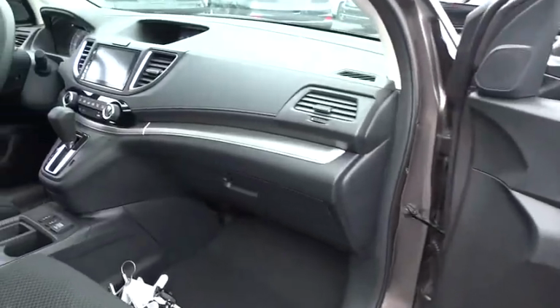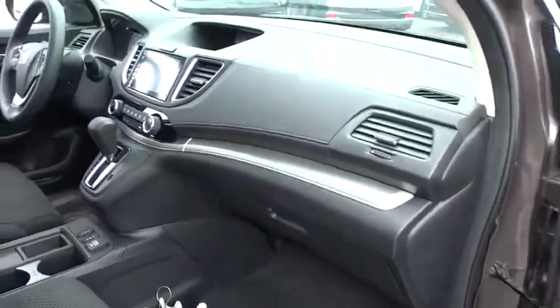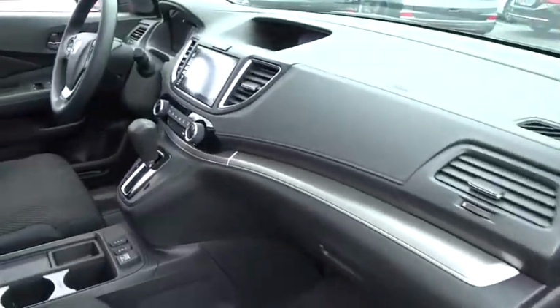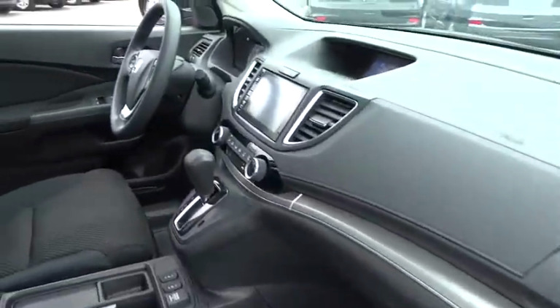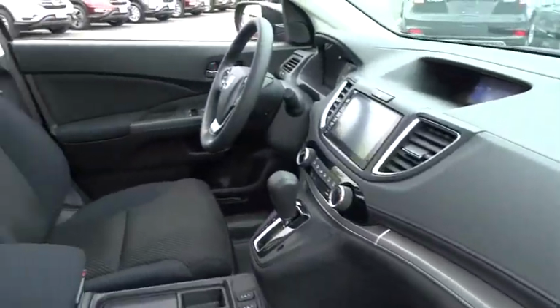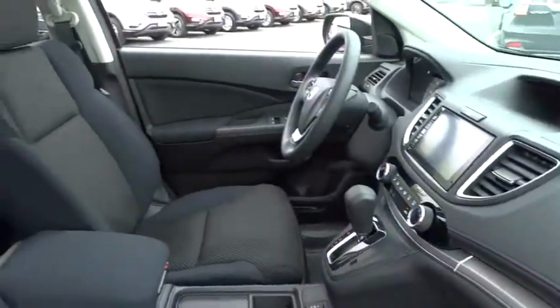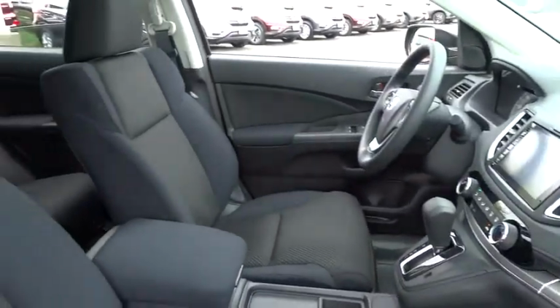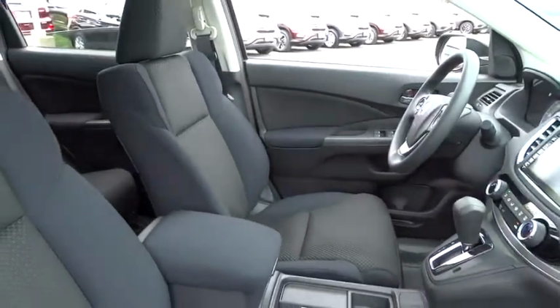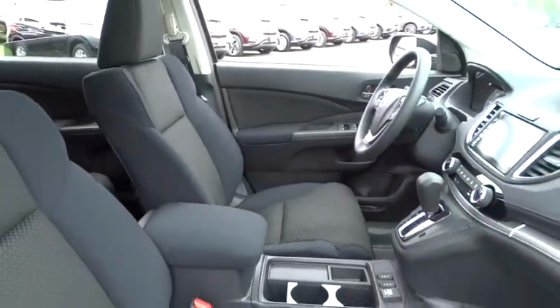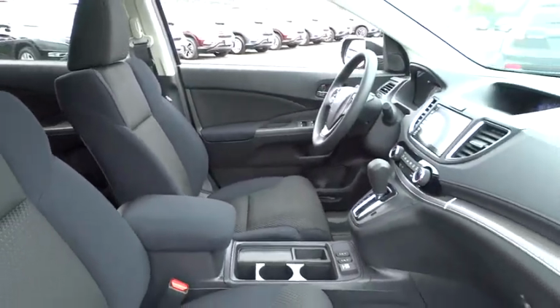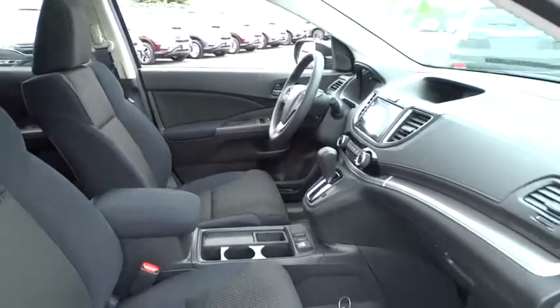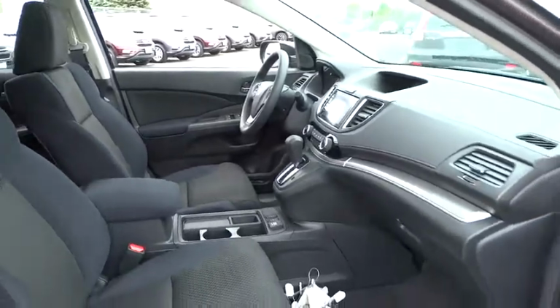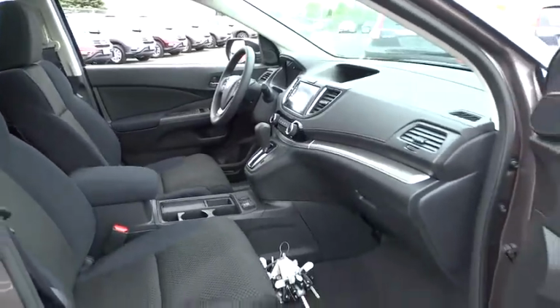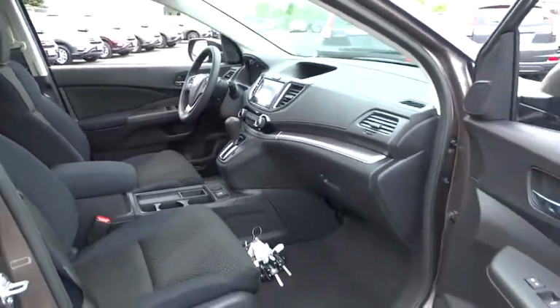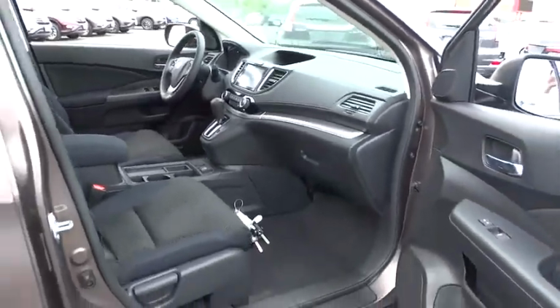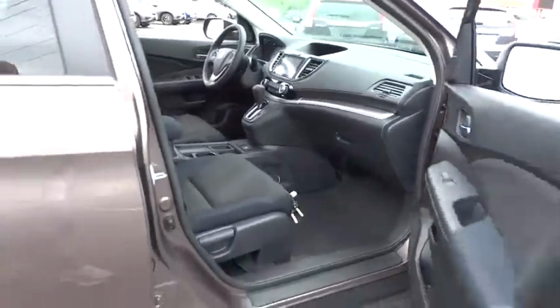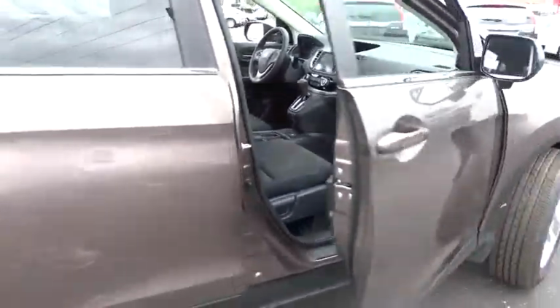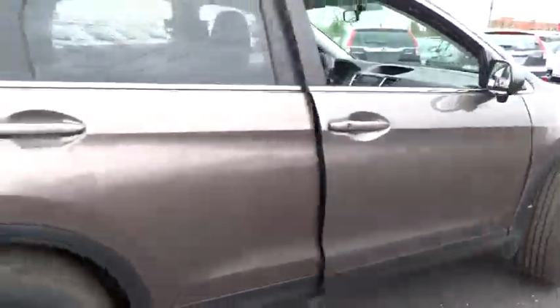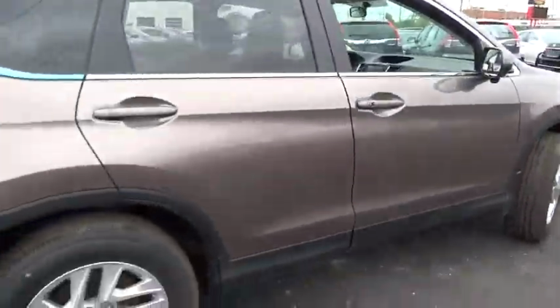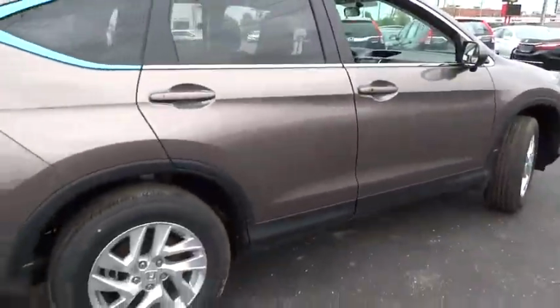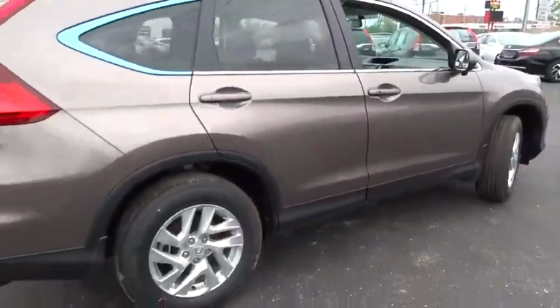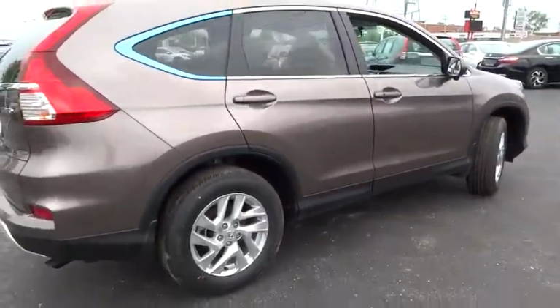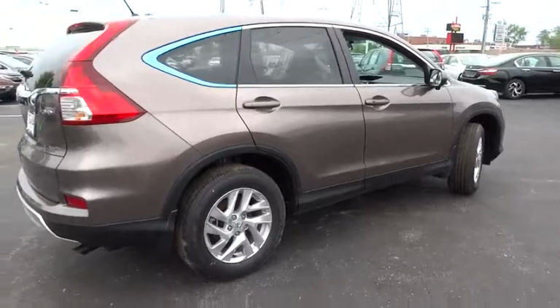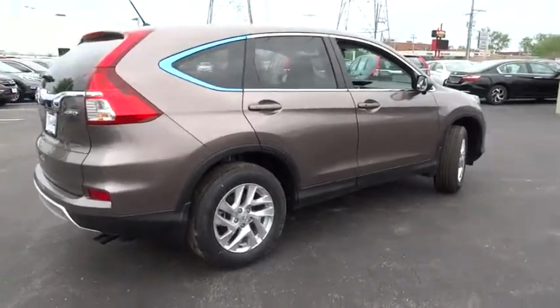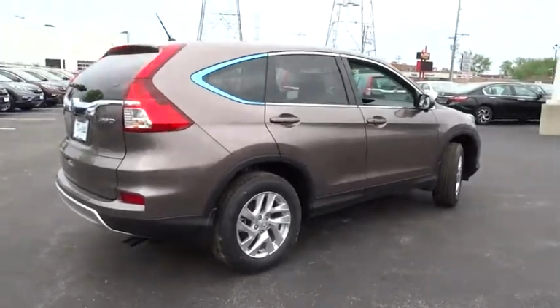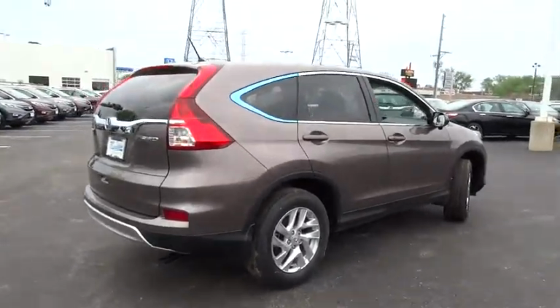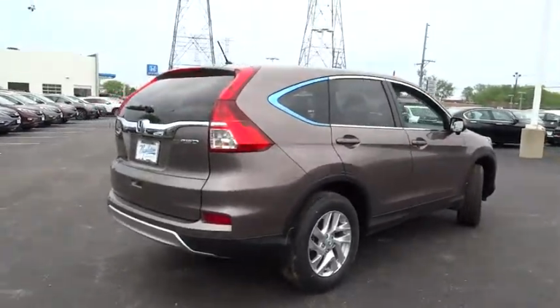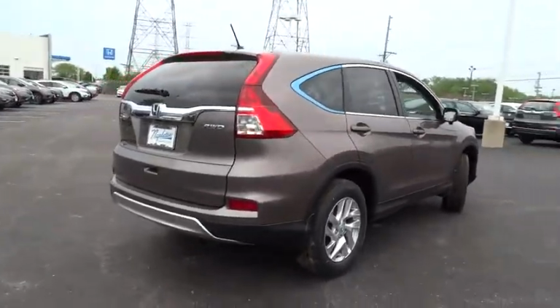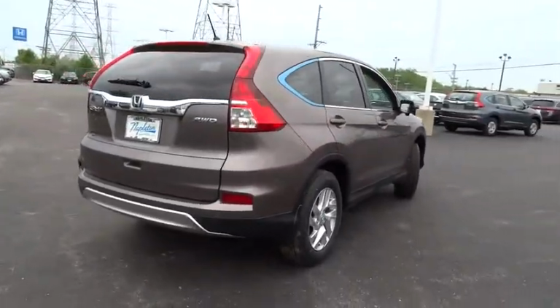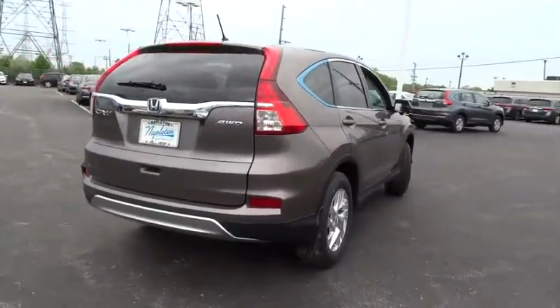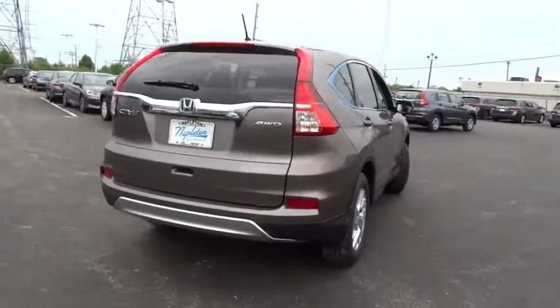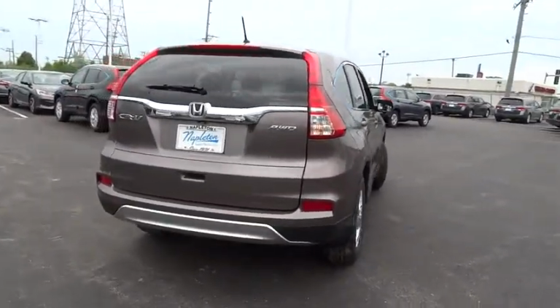Traction control, dual airbags, air conditioning front, alloy wheels, power steering, four-wheel disc brakes, AM-FM stereo with CD player, fog lights, heated front seats, electronic stability control, power windows.